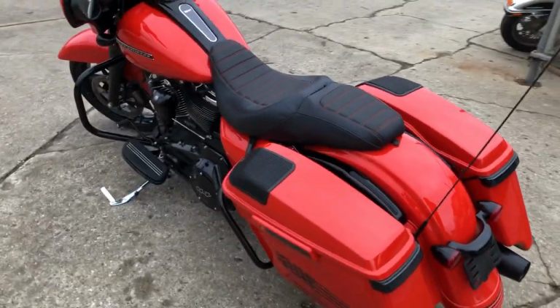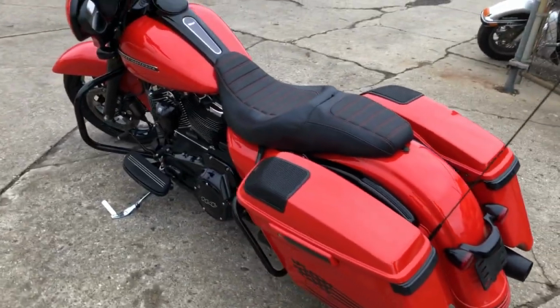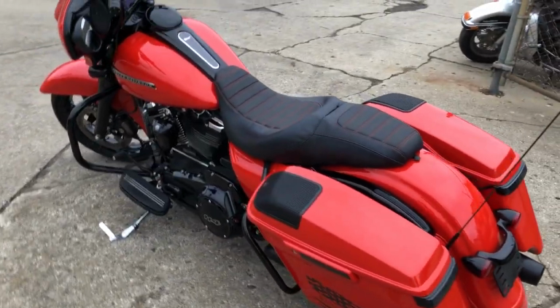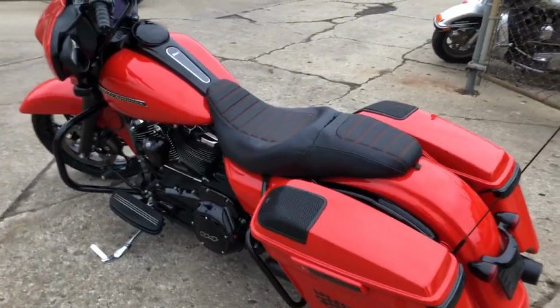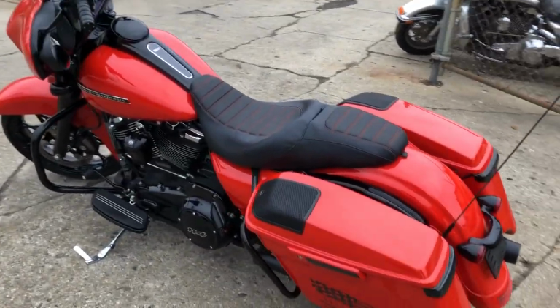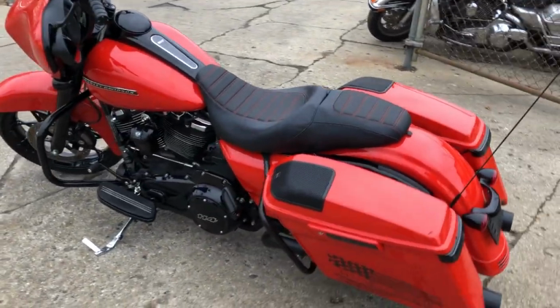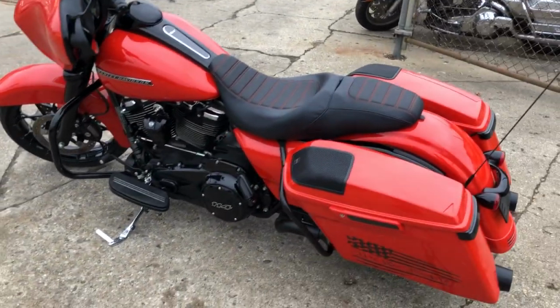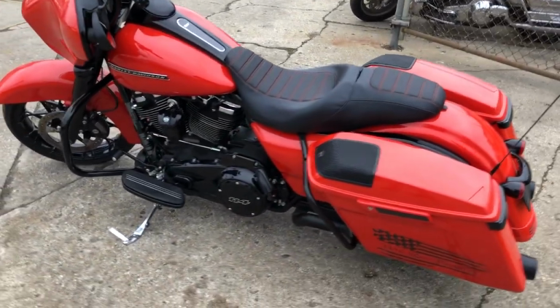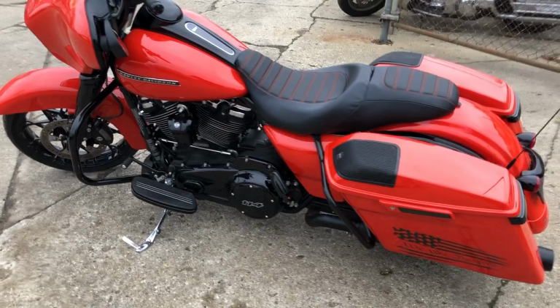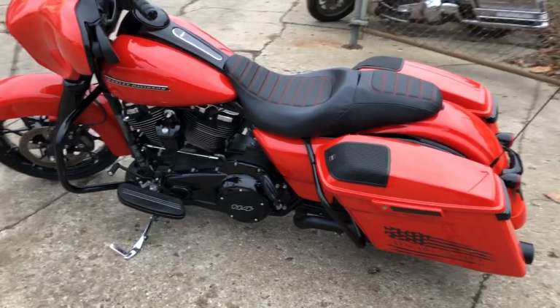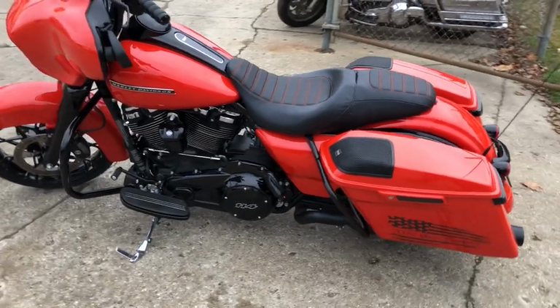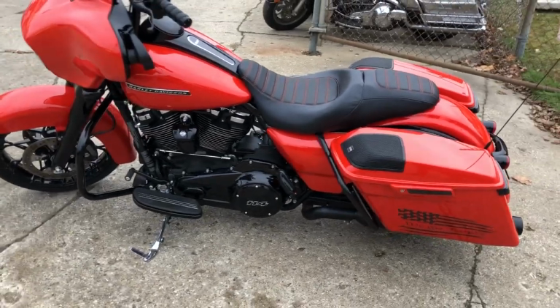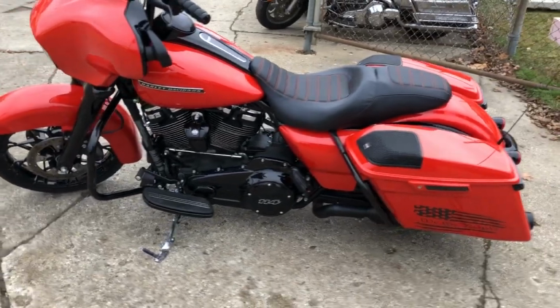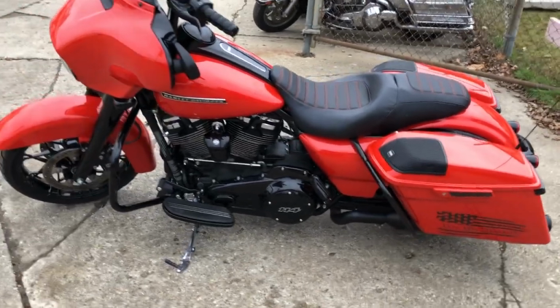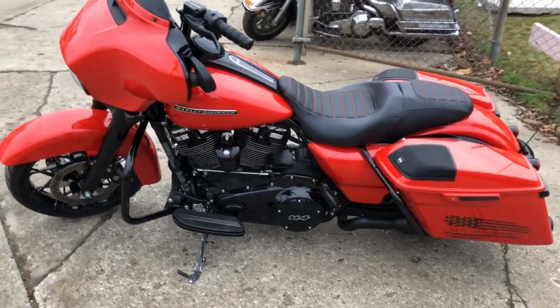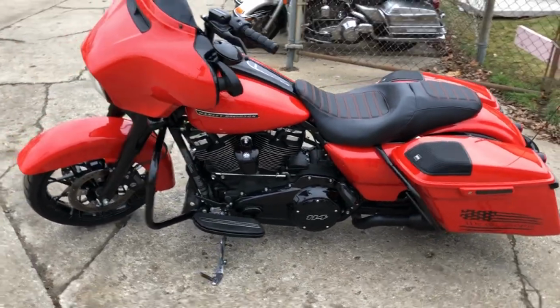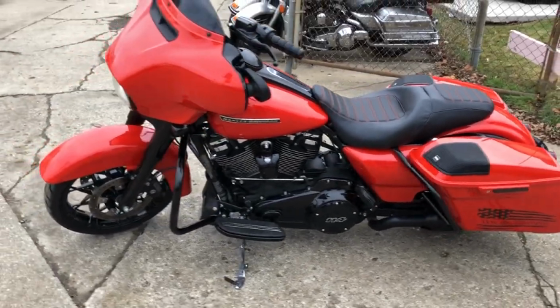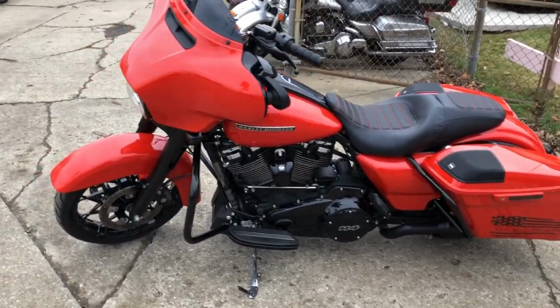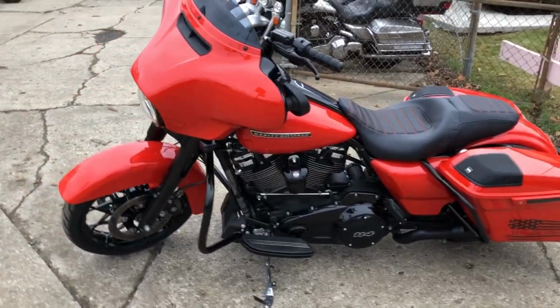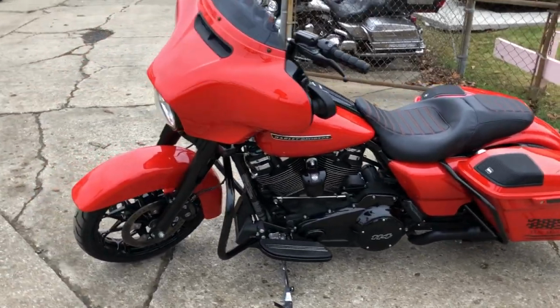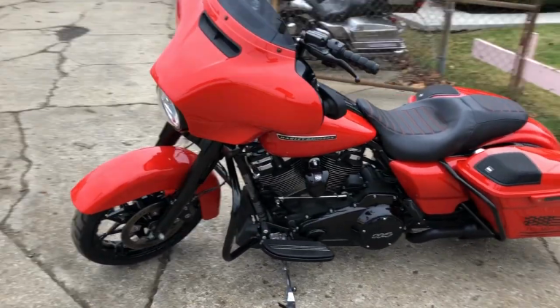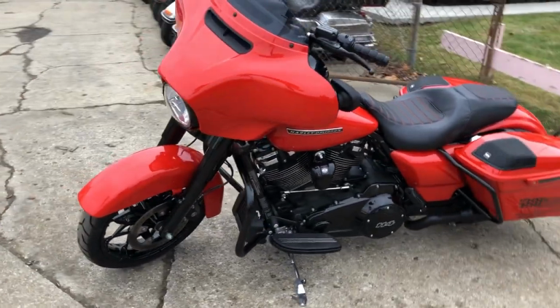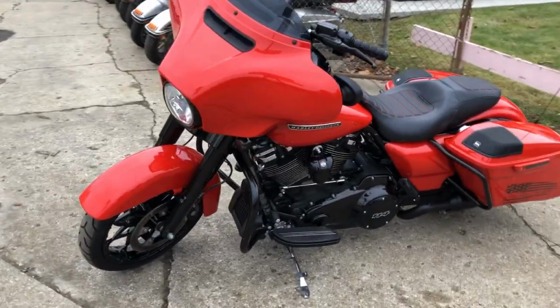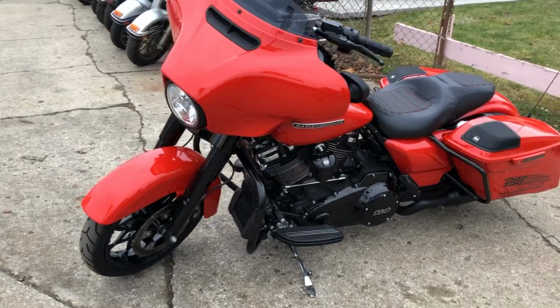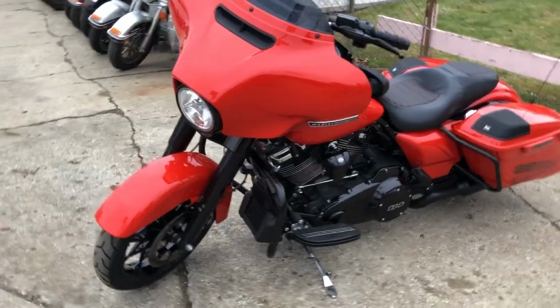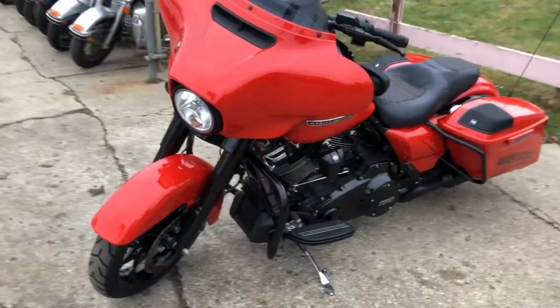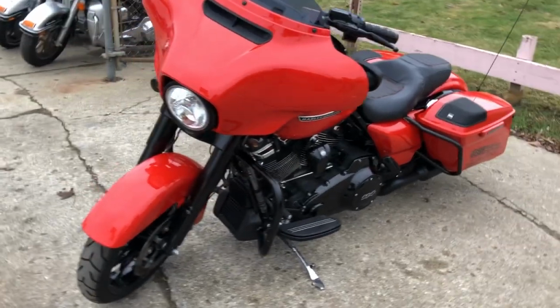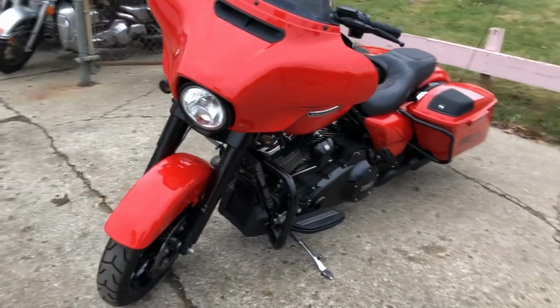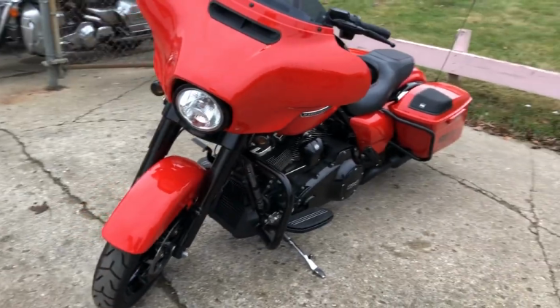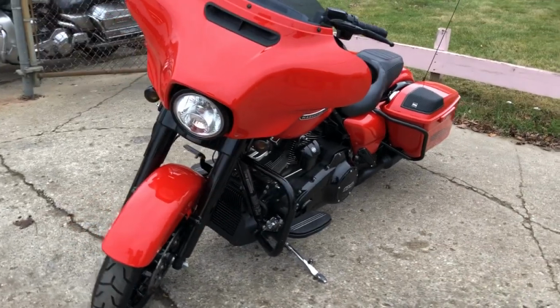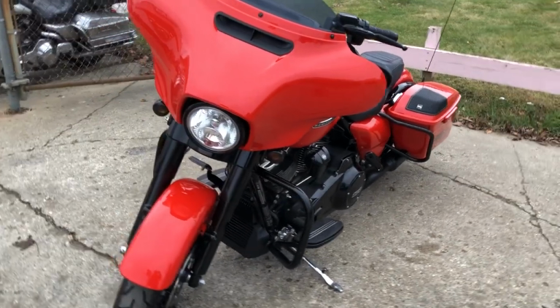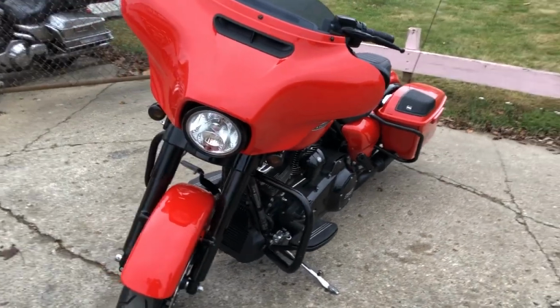Oversized LED screen, navigation, extended saddlebags with speakers, blackout front end, blackout motor, black wheels, and more. This Street Glide Special turns heads.